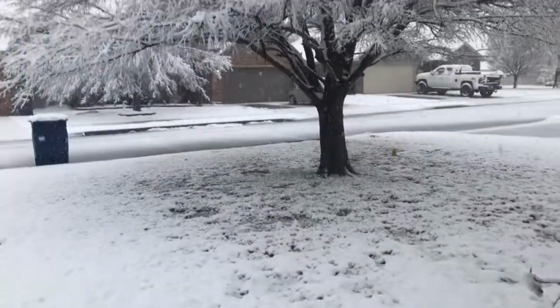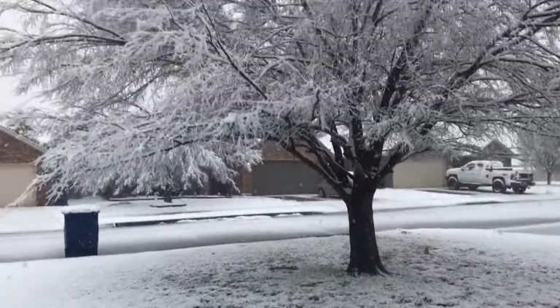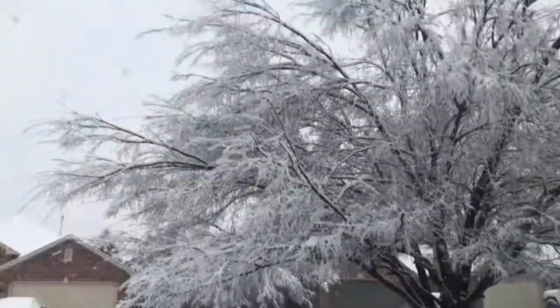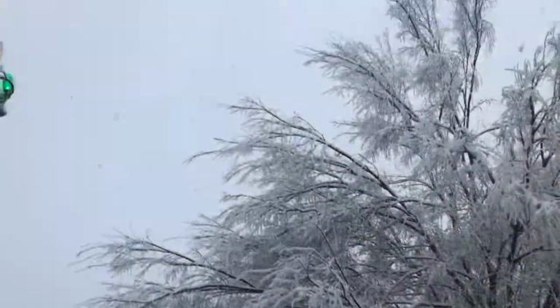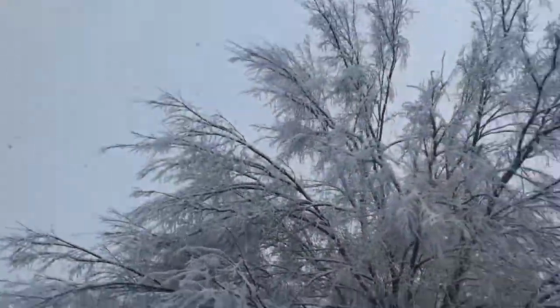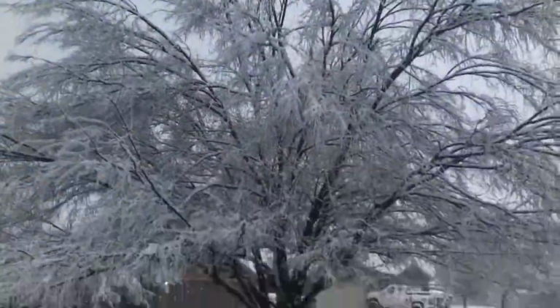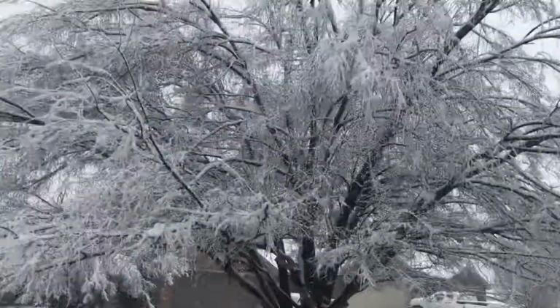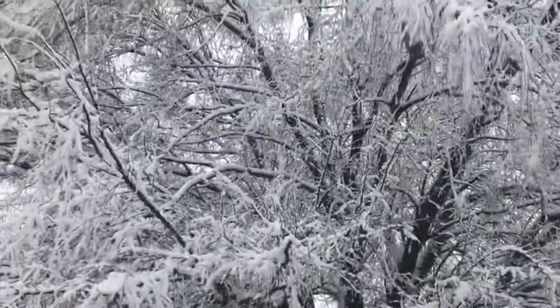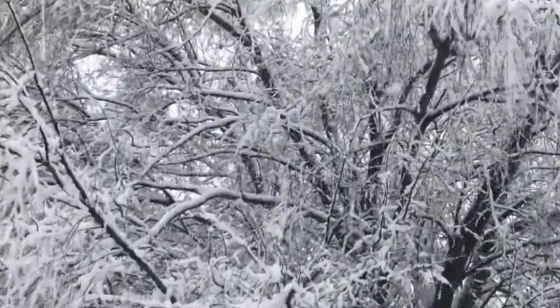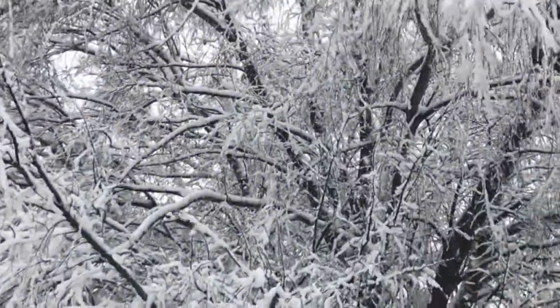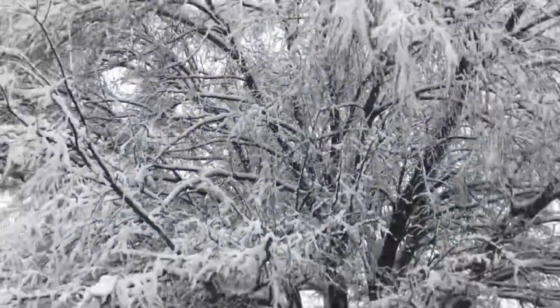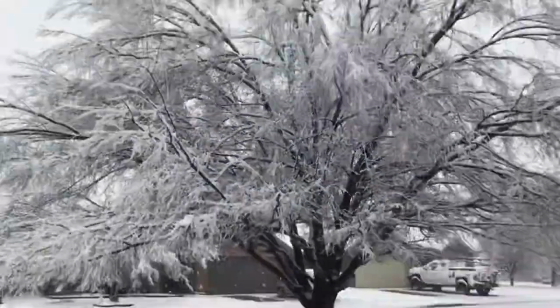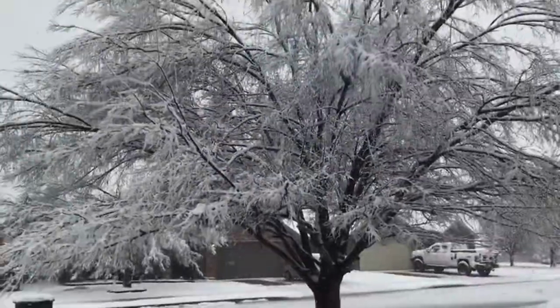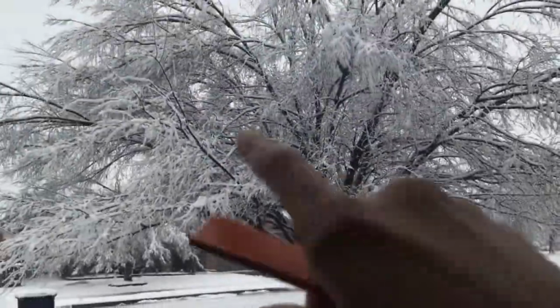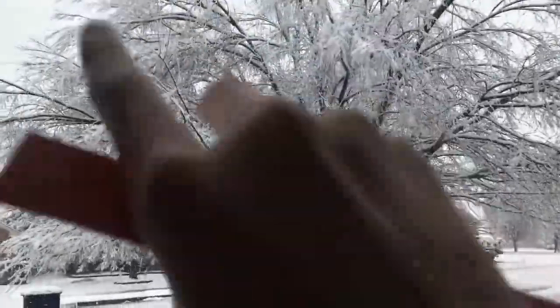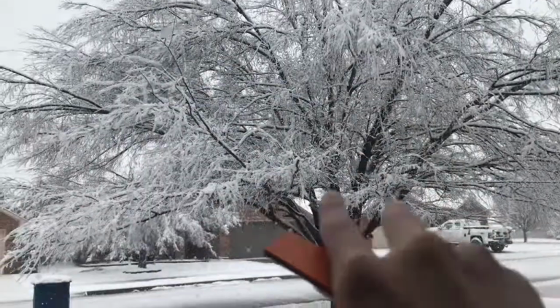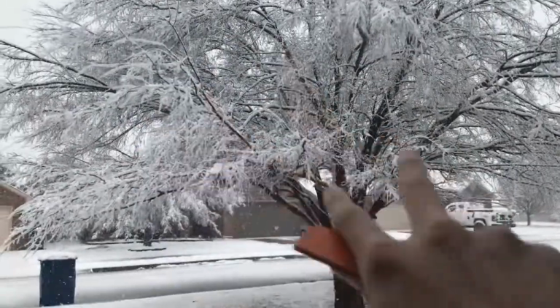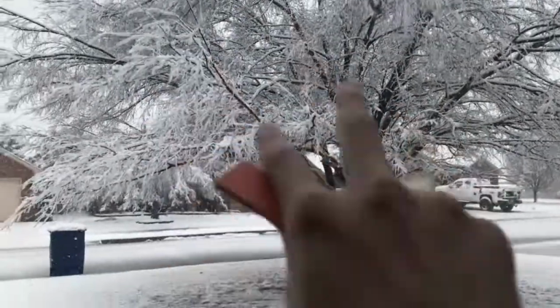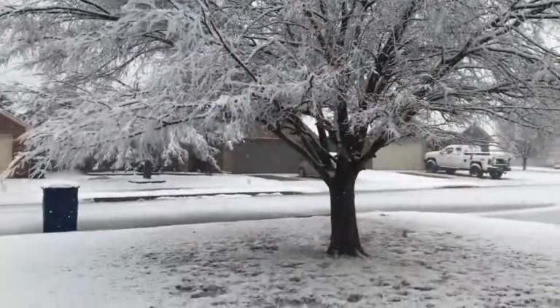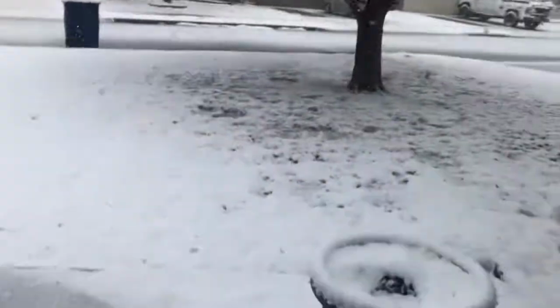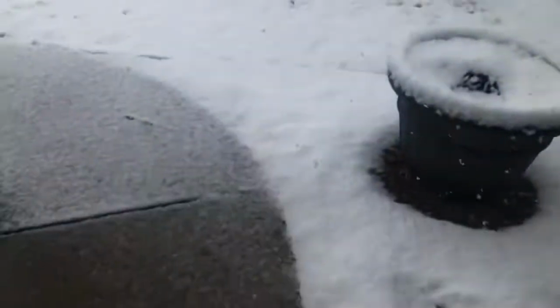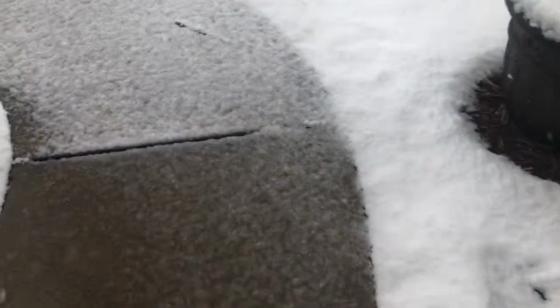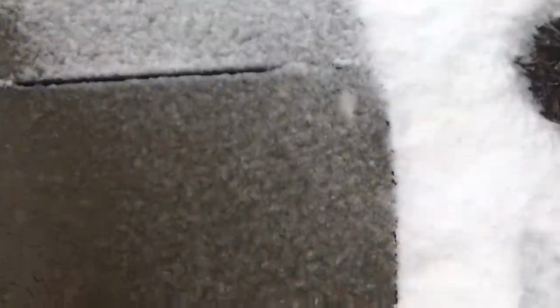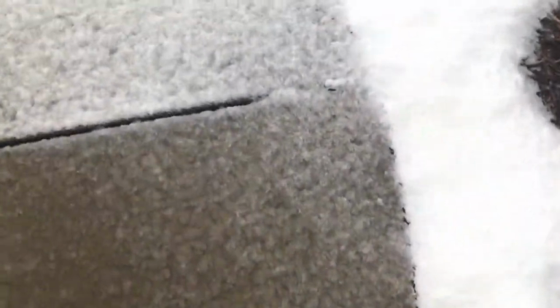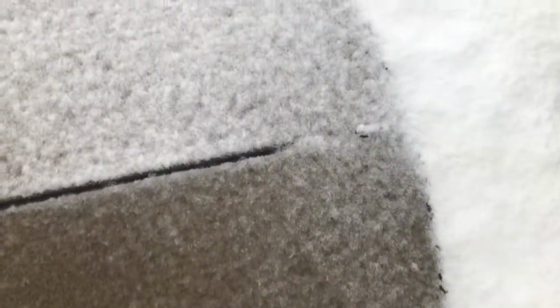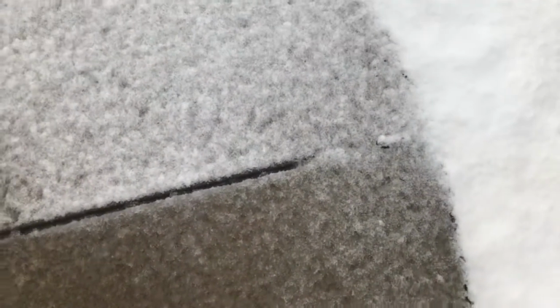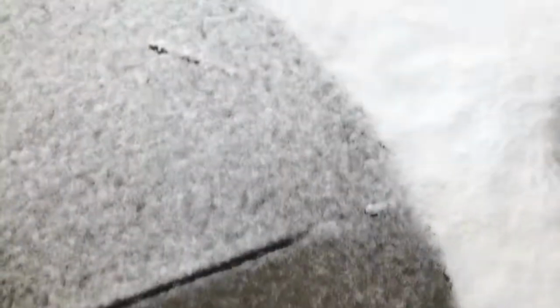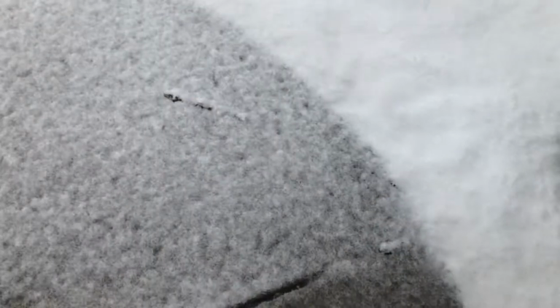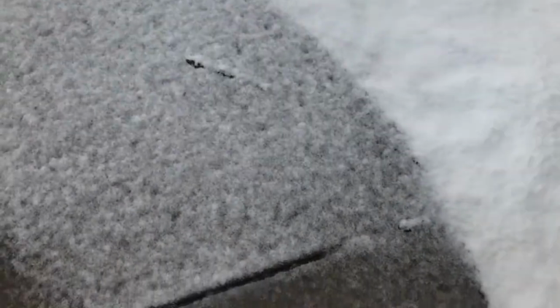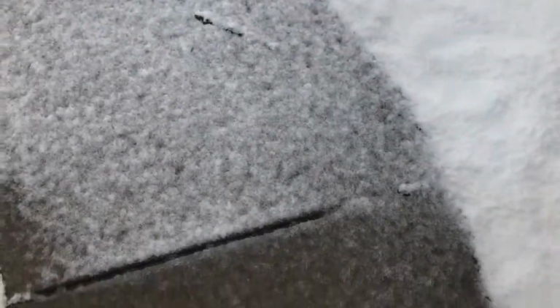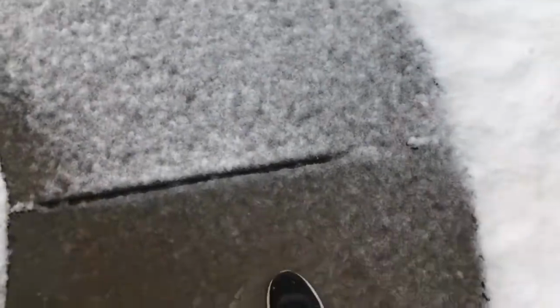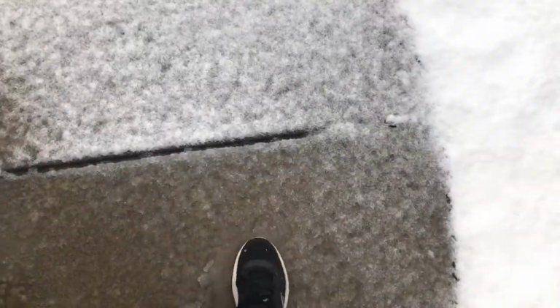We're seeing lots of snow falling from the sky. Look at our tree — it looks really pretty. It has like a sheet of ice on it, so it looks really light and pretty. We do have lots of slippery spots here. It's really slippery.